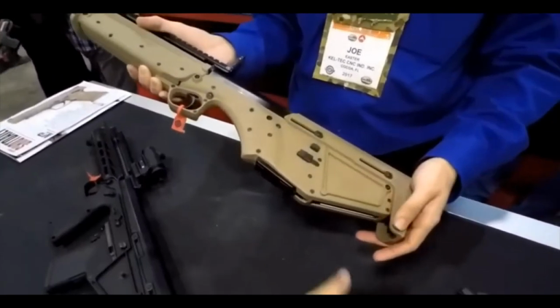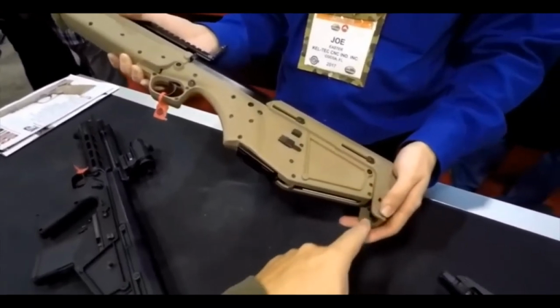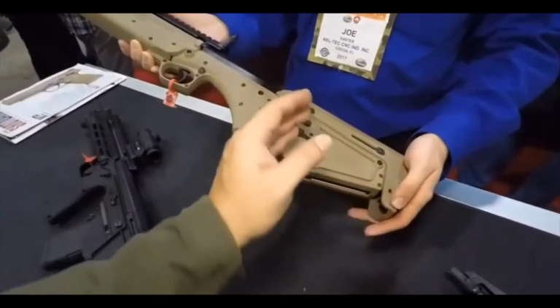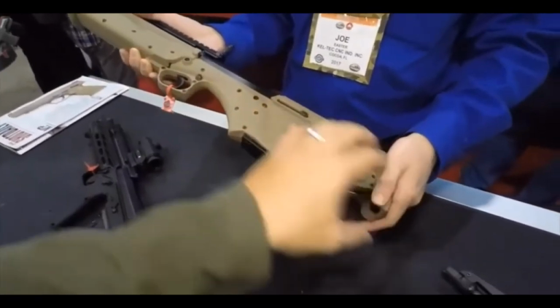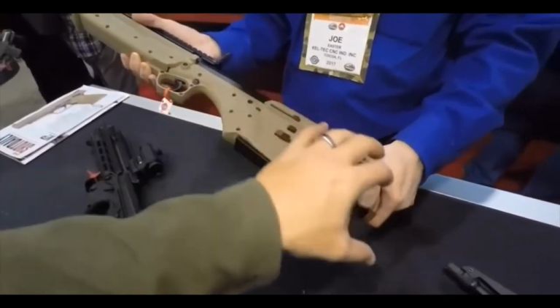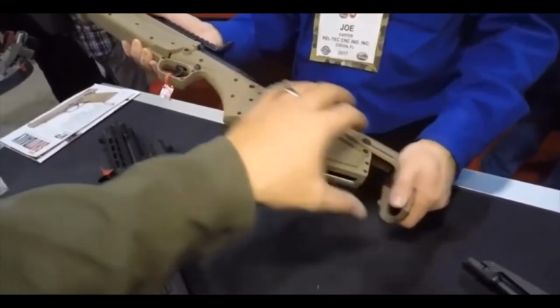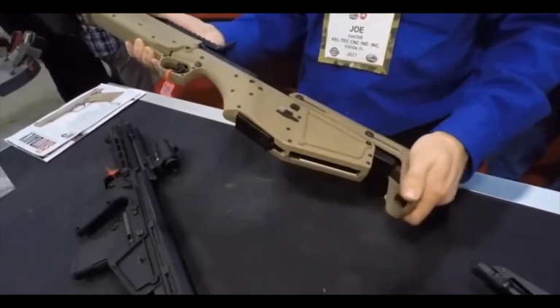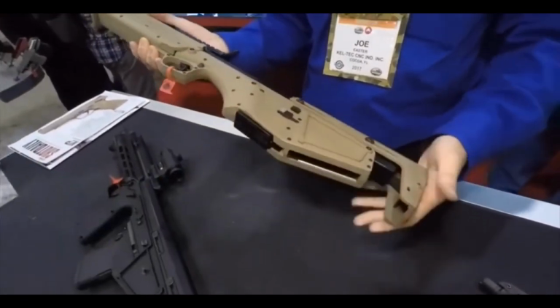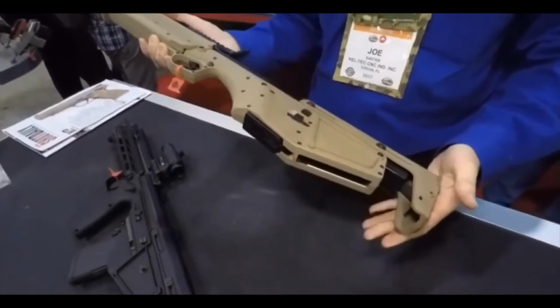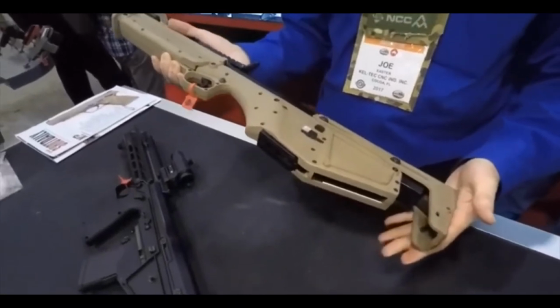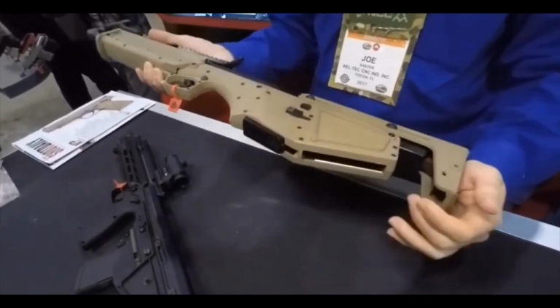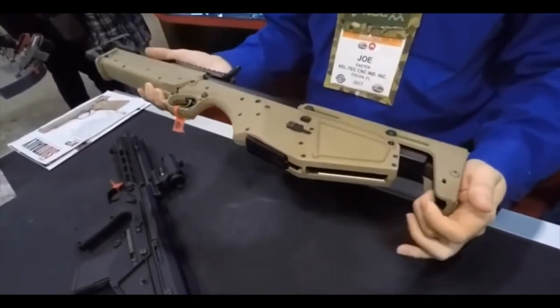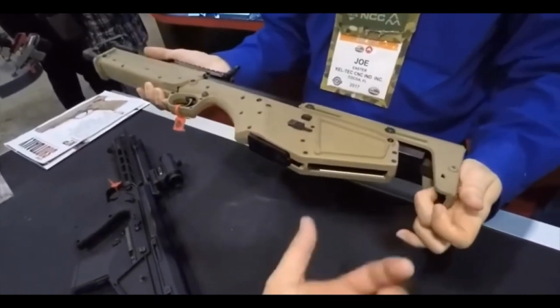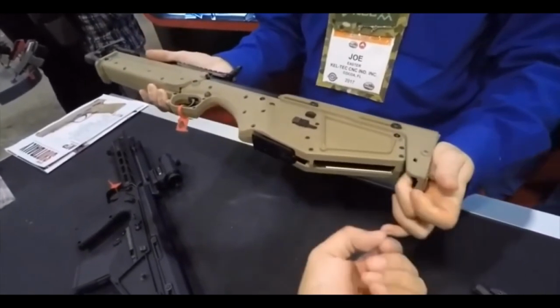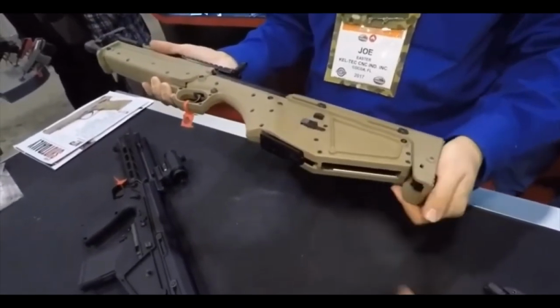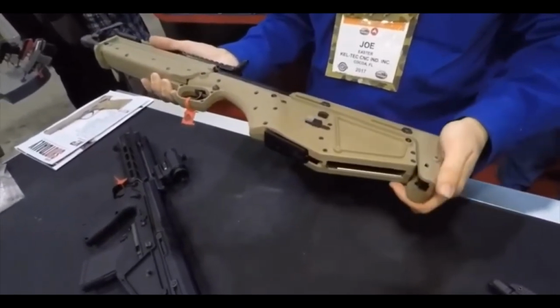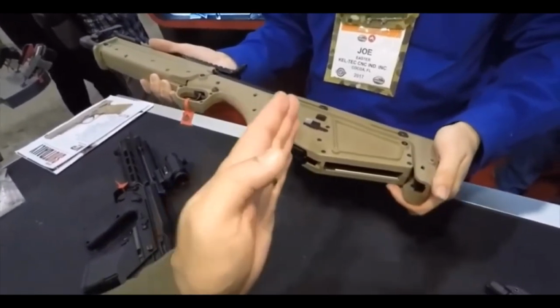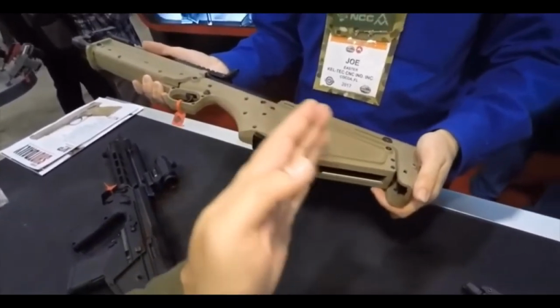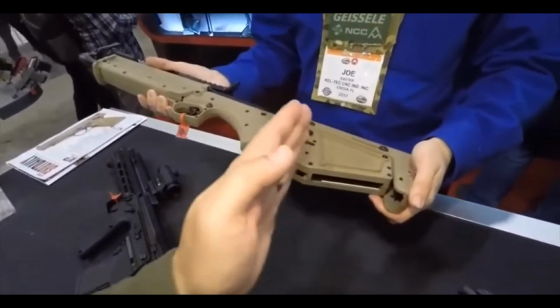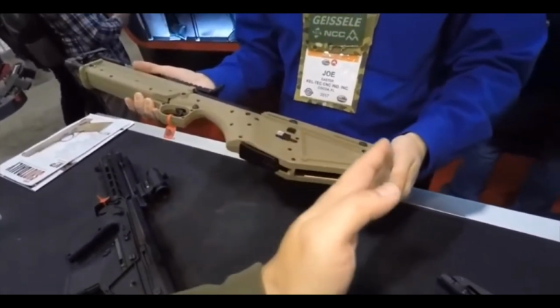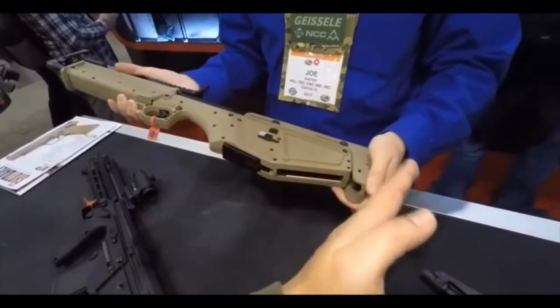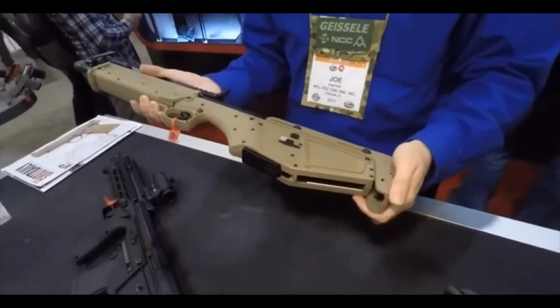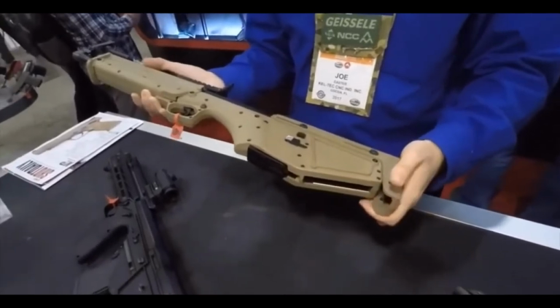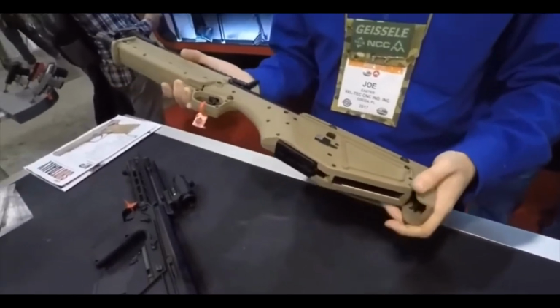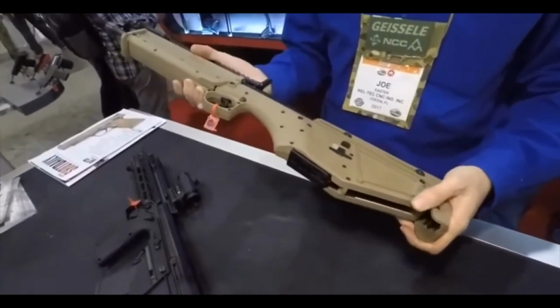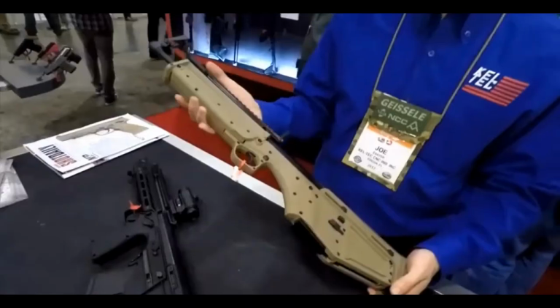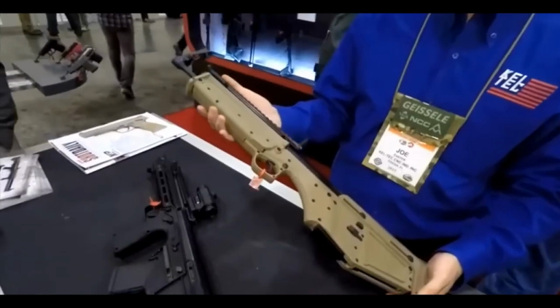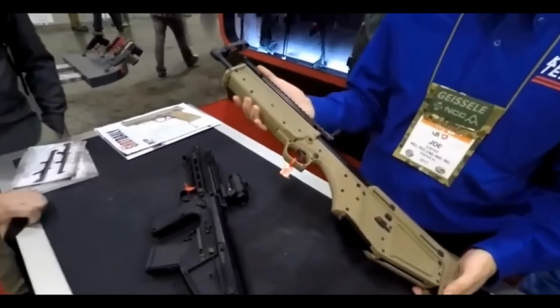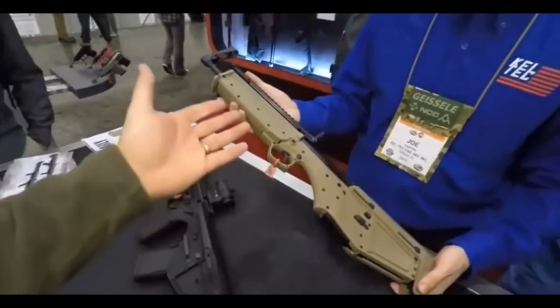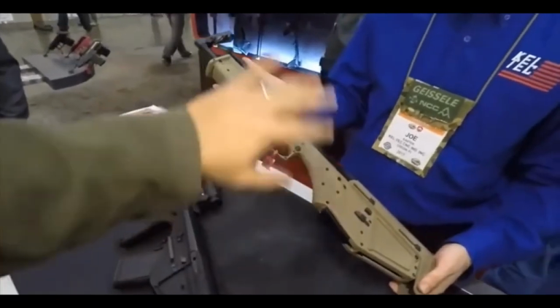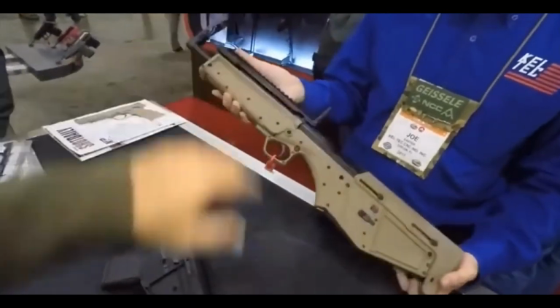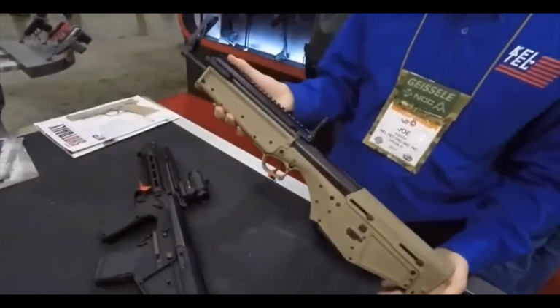The butt stock is slightly adjustable — there's your collapsible. Very cool. It has just two positions. And obviously the Picatinny rail, you can put any optic on there.